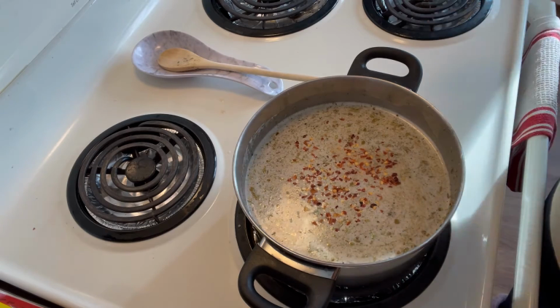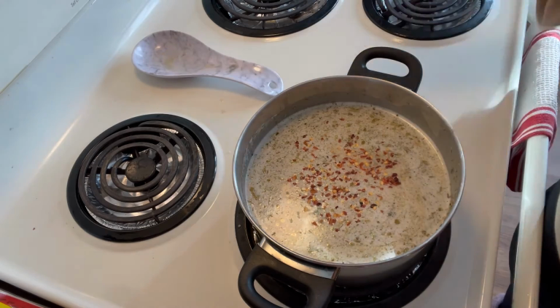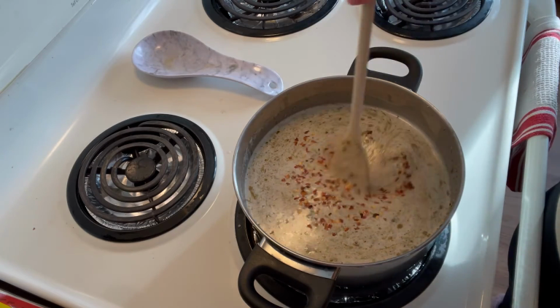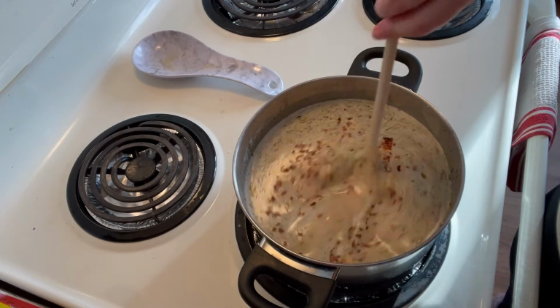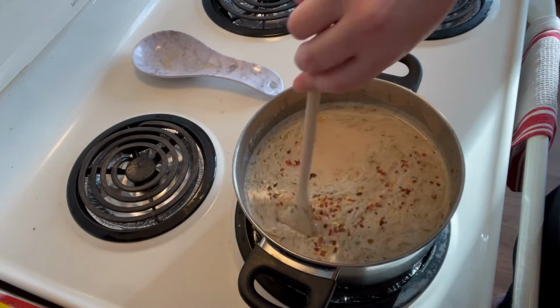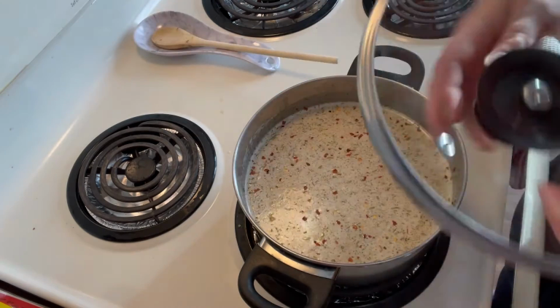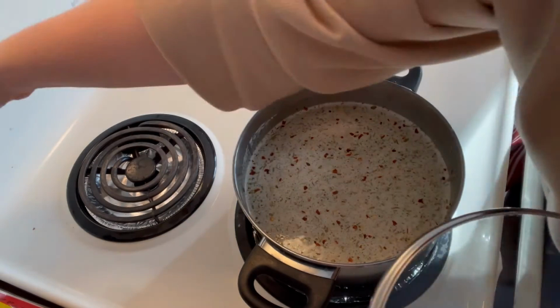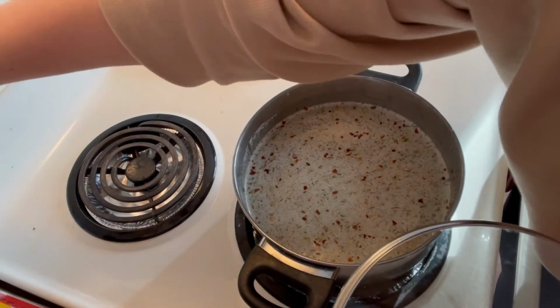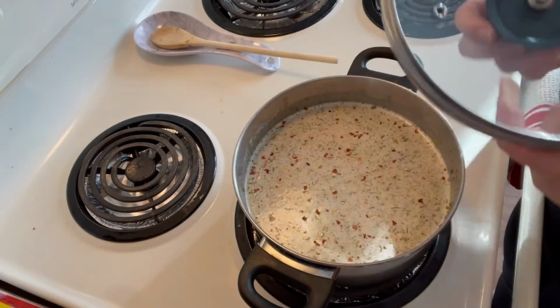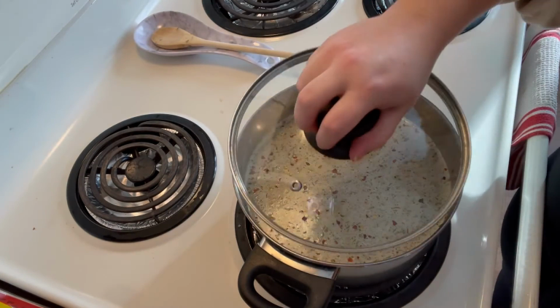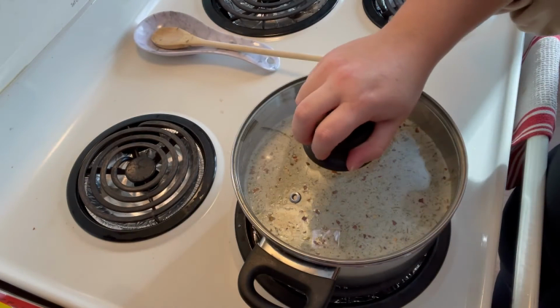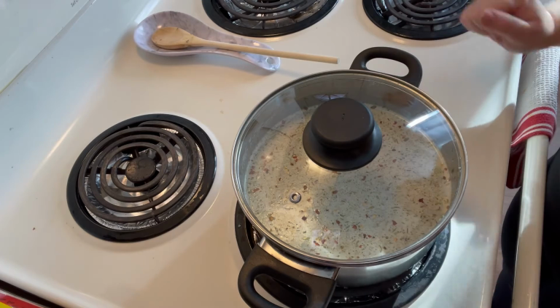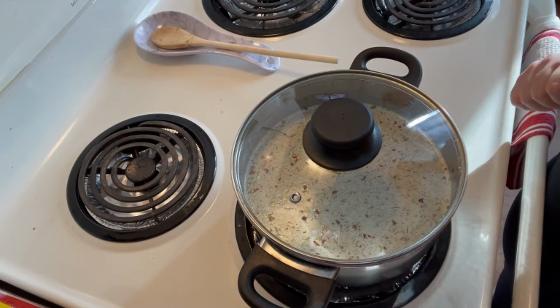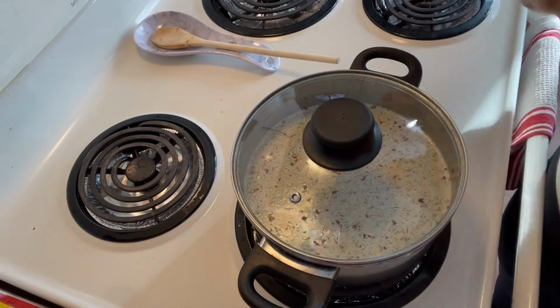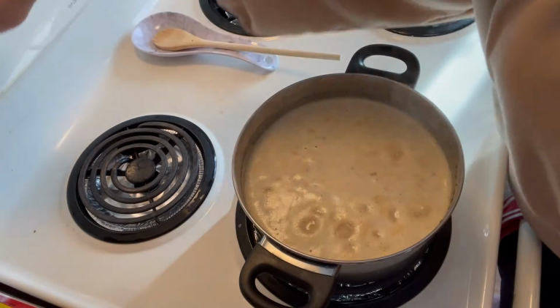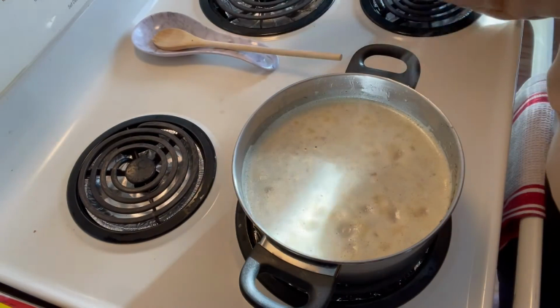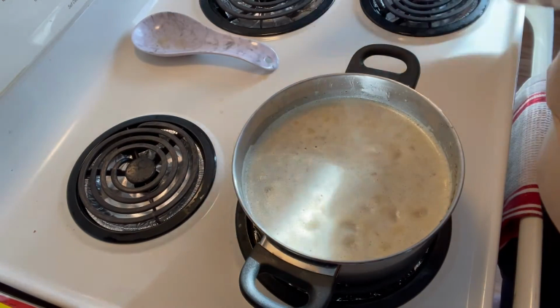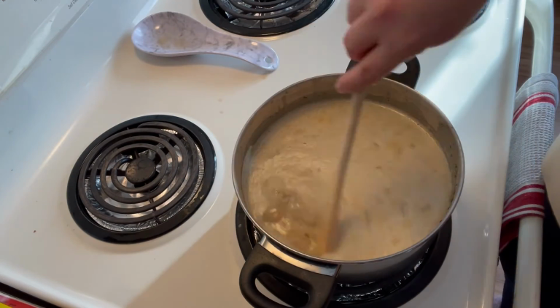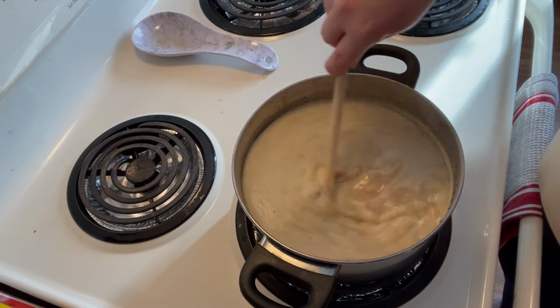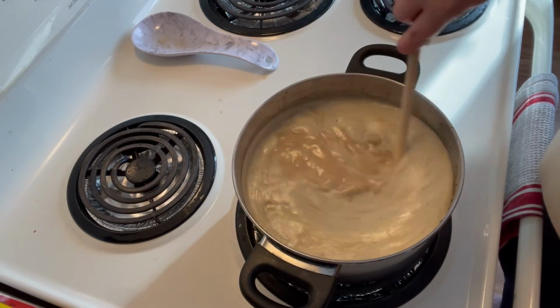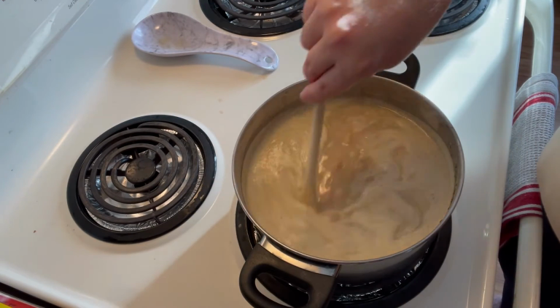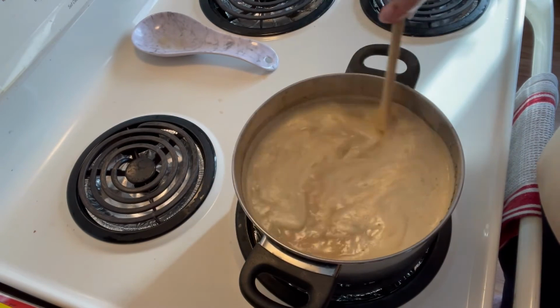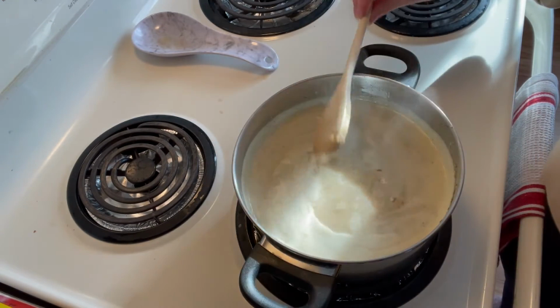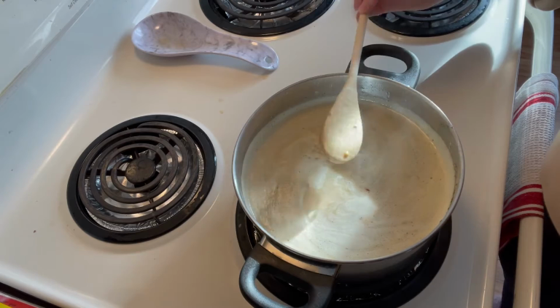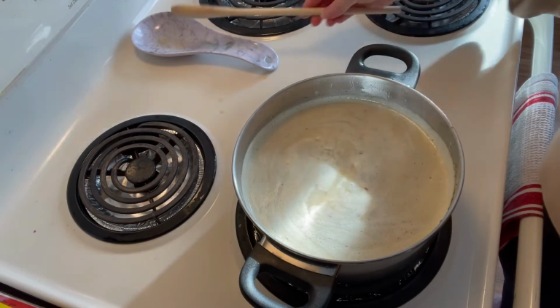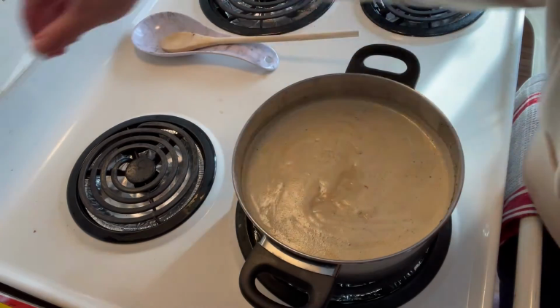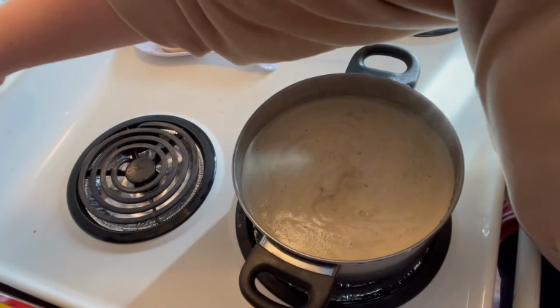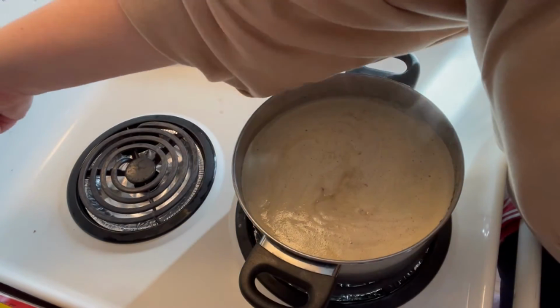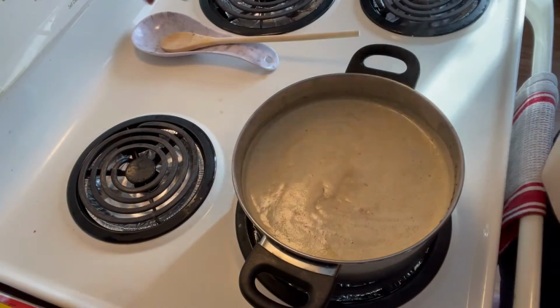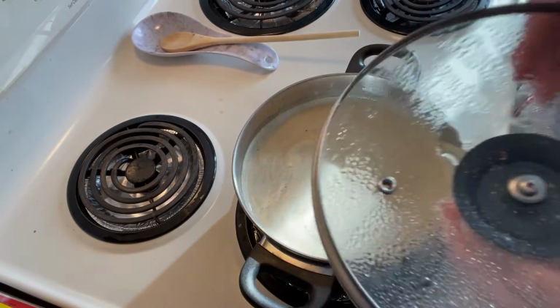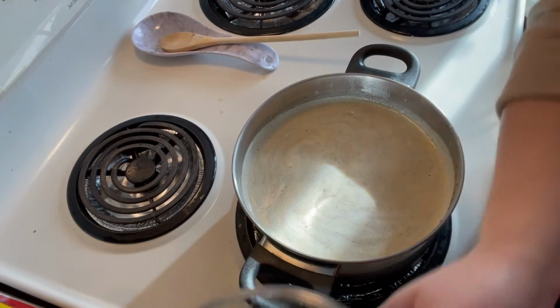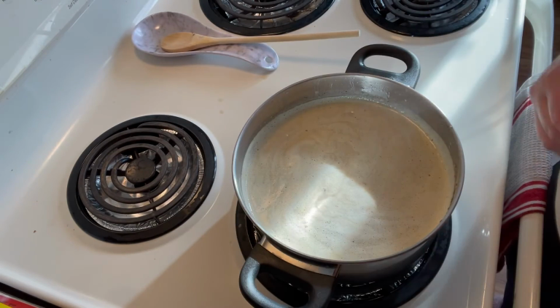You can add more if you like it a little bit spicier. Bring your soup to a boil over medium high heat. Once boiling, take your lid off, give it a good stir, and simmer for about 15 minutes.